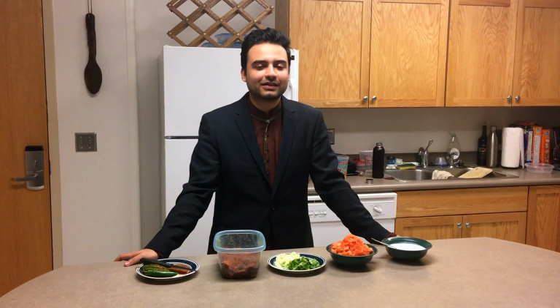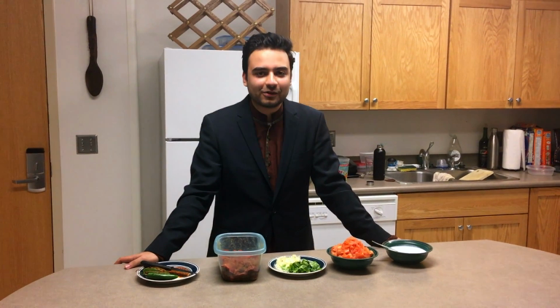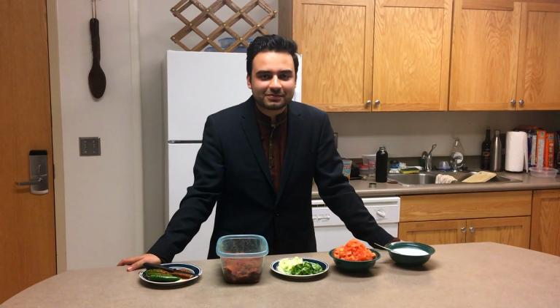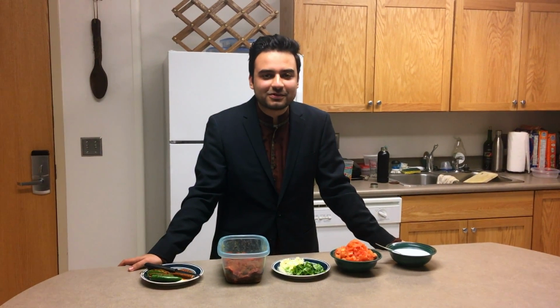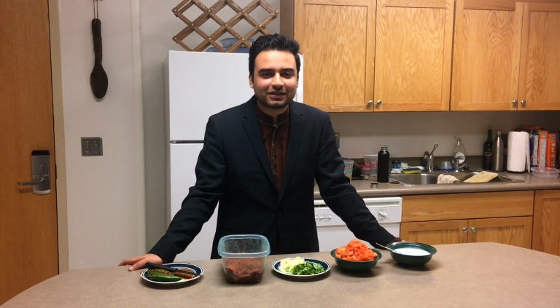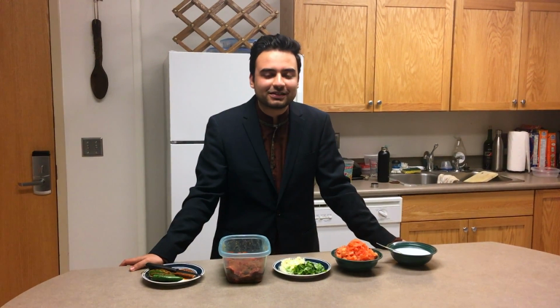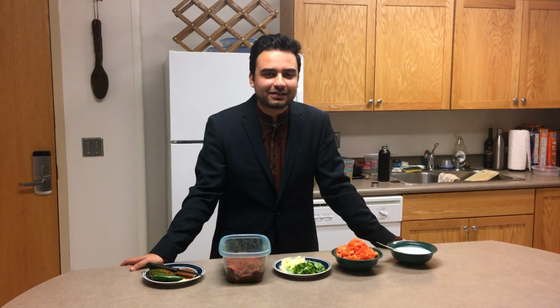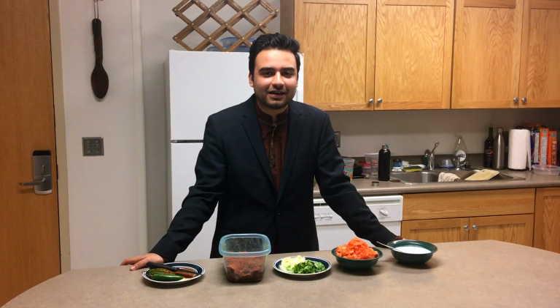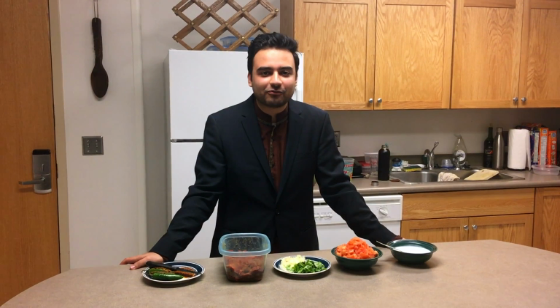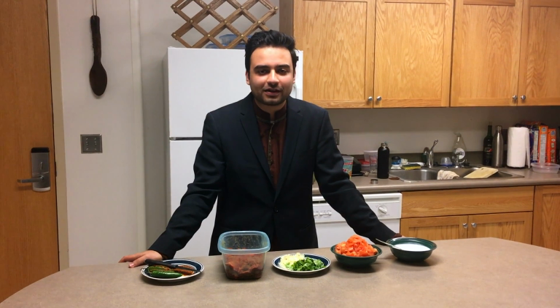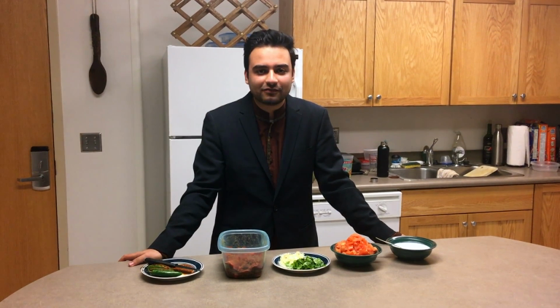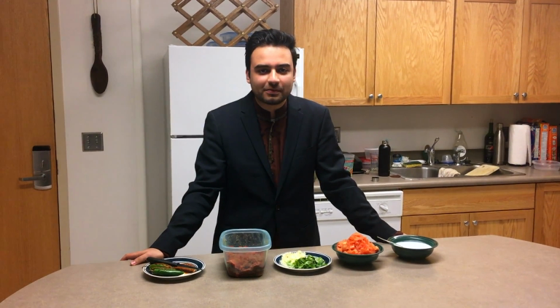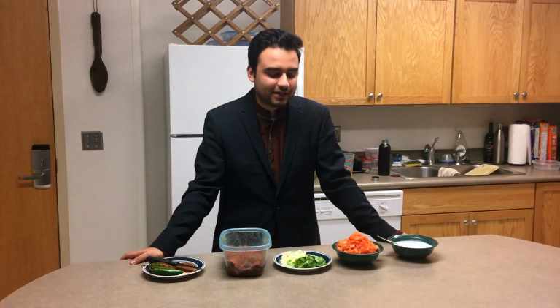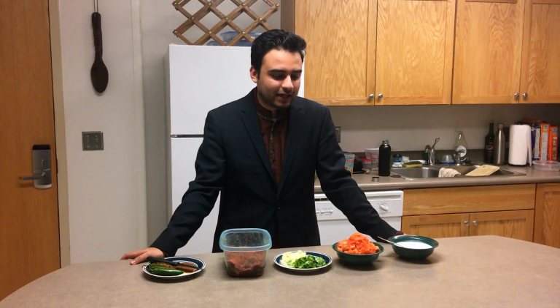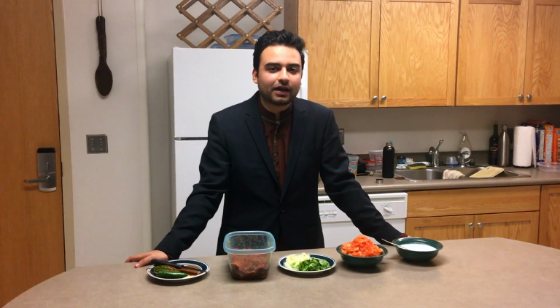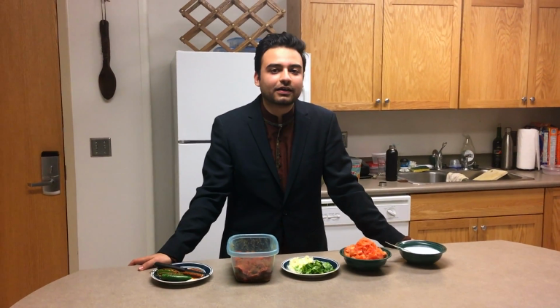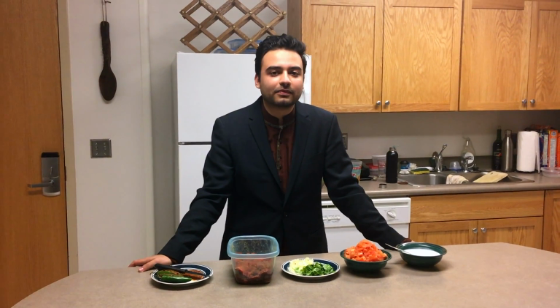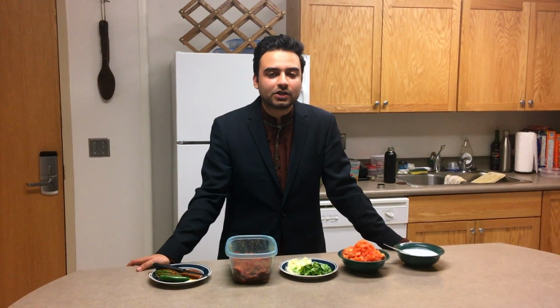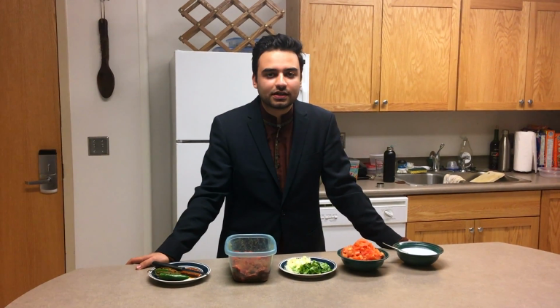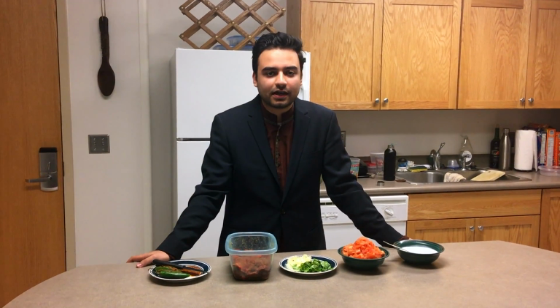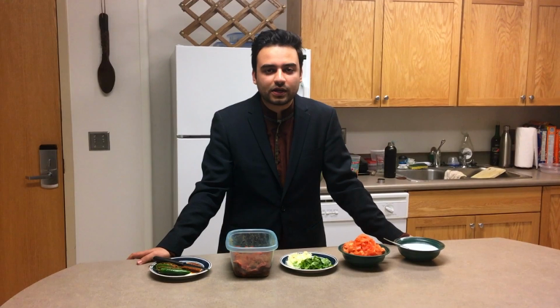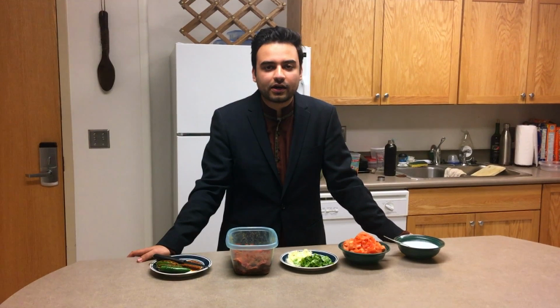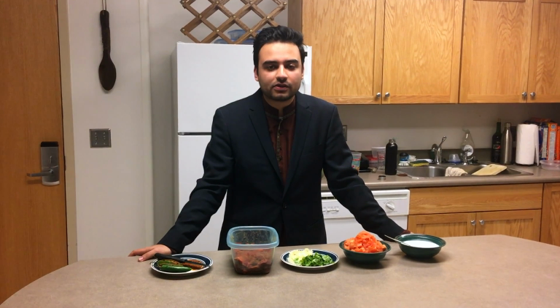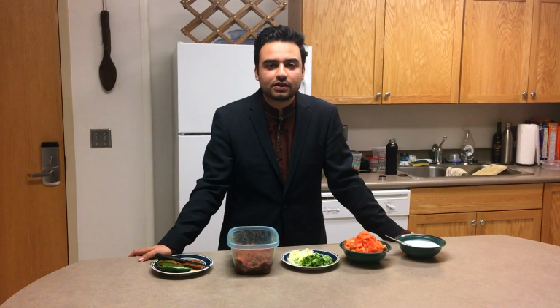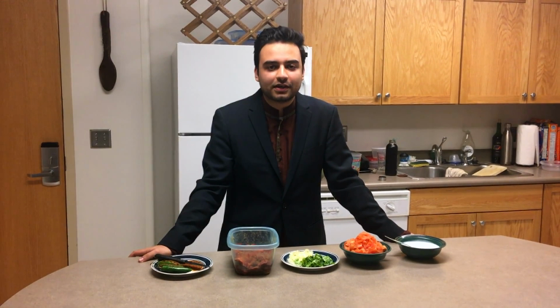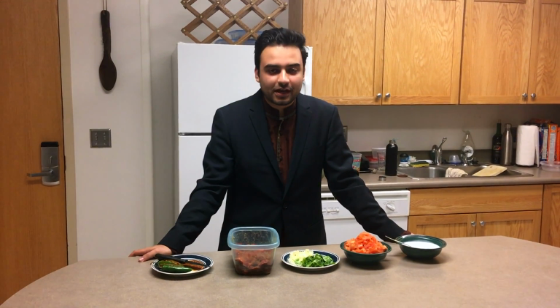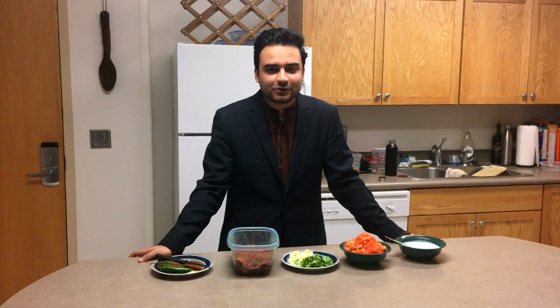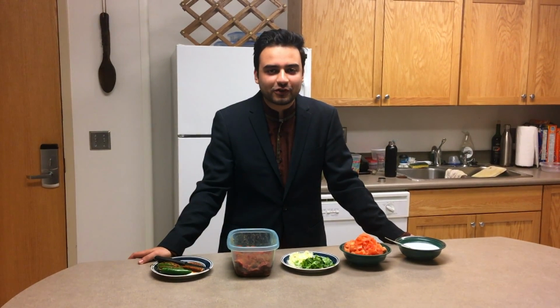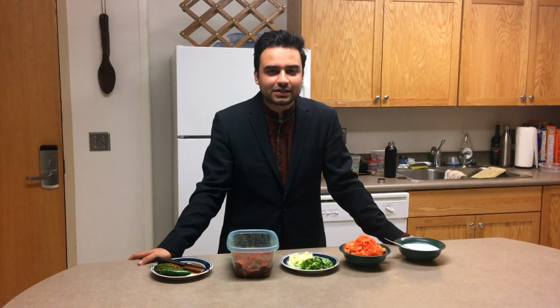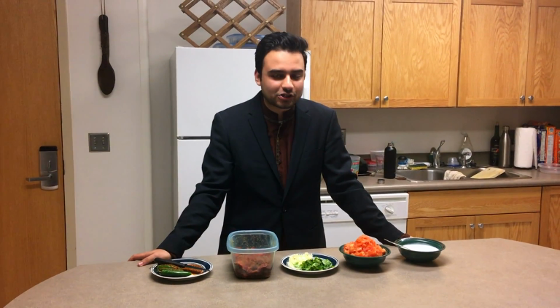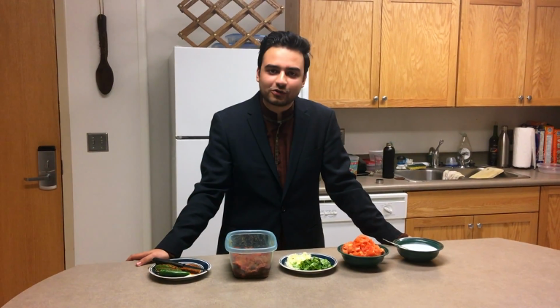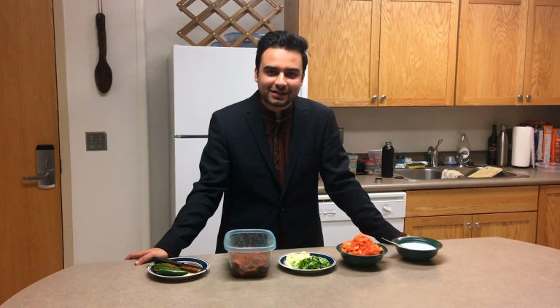Hello guys, my name is Roed Ahmed and I'm from Pakistan, Faisalabad, and my majors at UNI are biology. Today I'm going to cook for you guys achar gorsh masala.